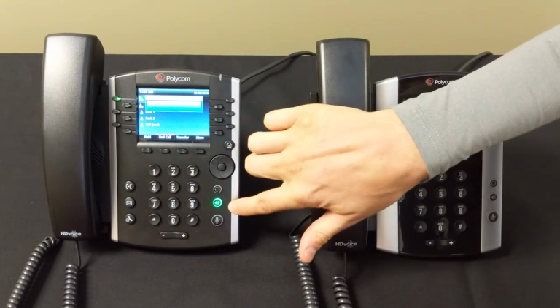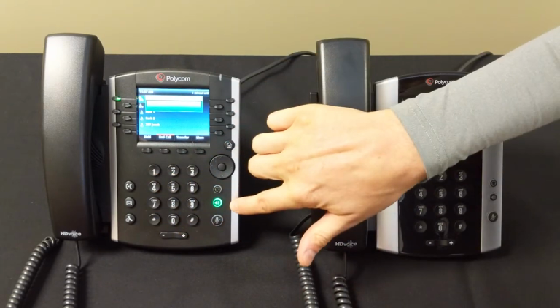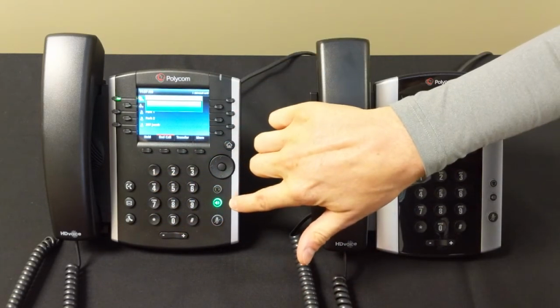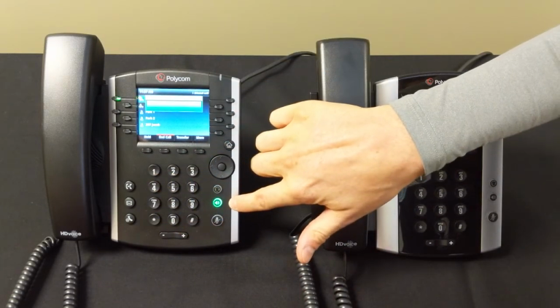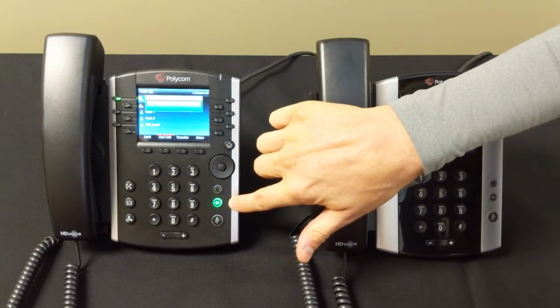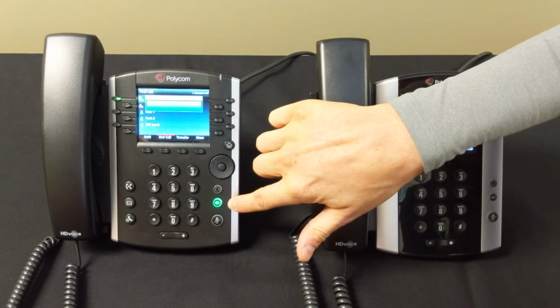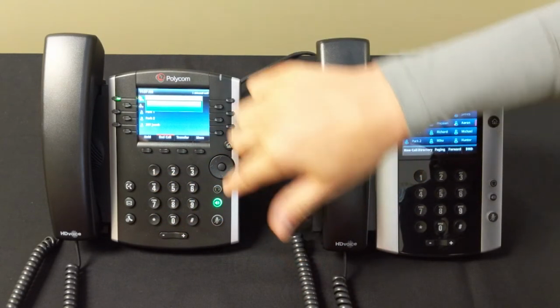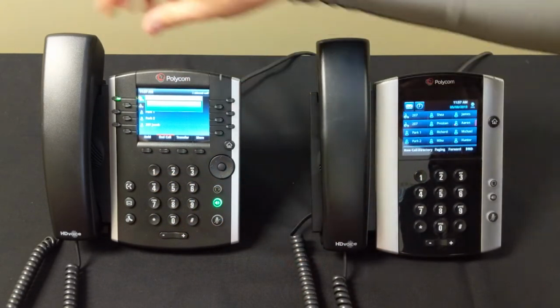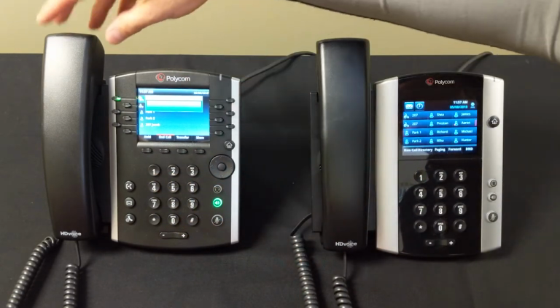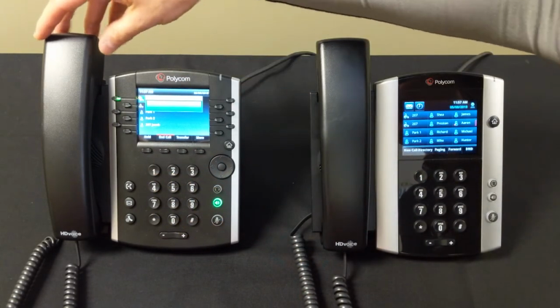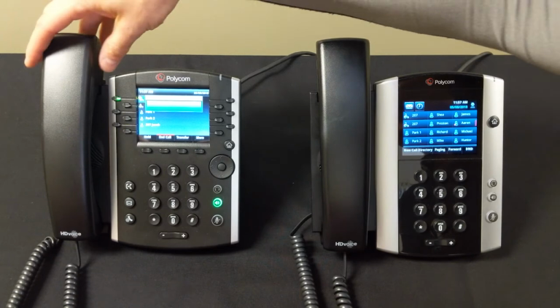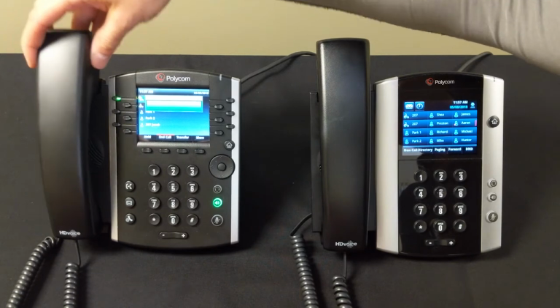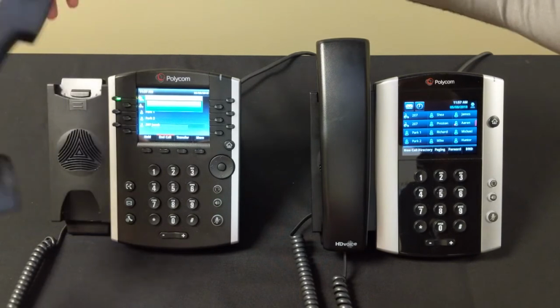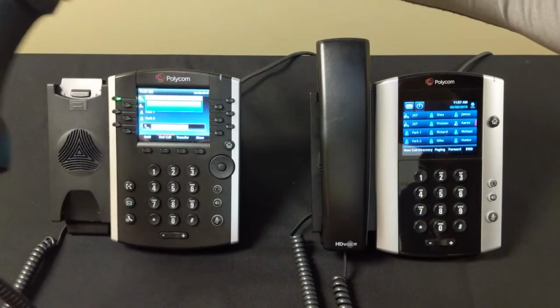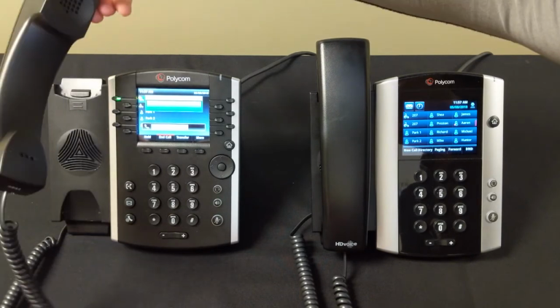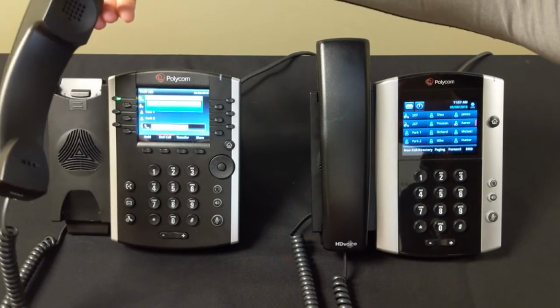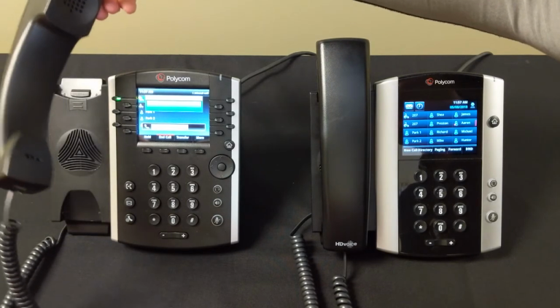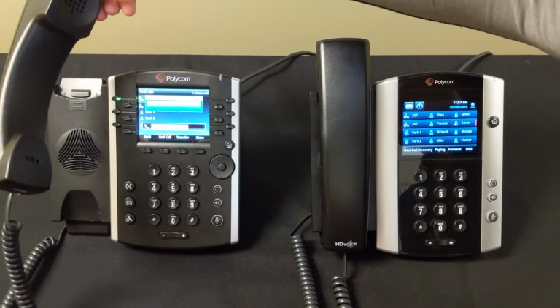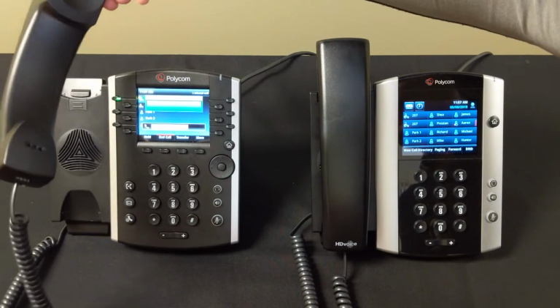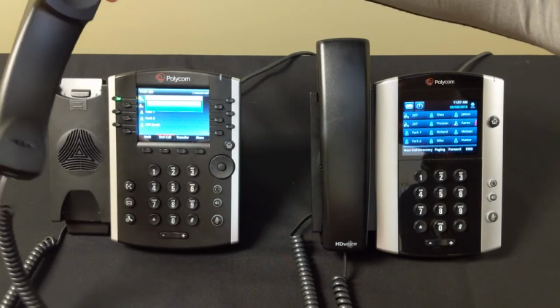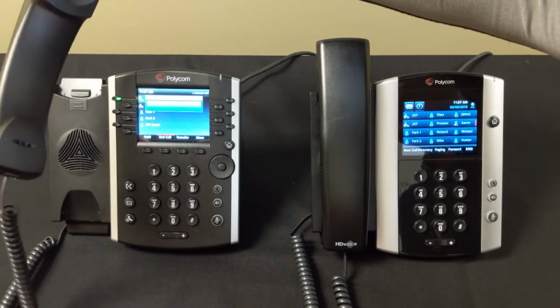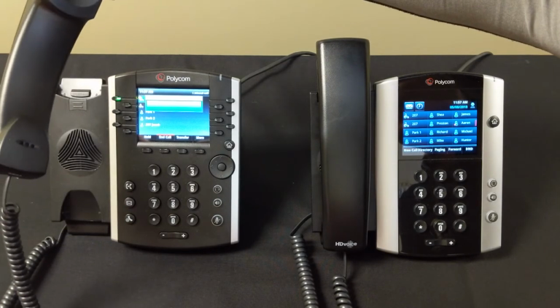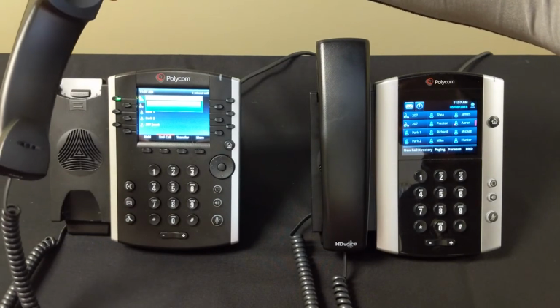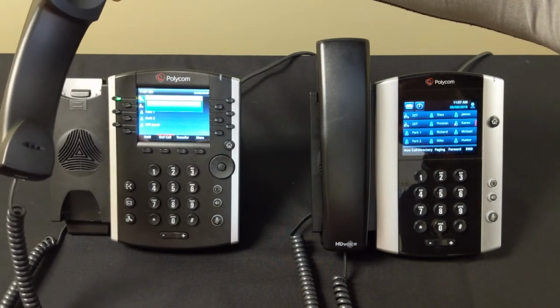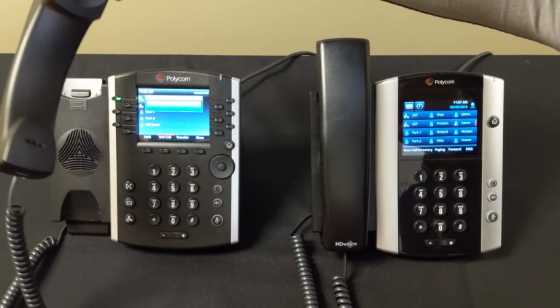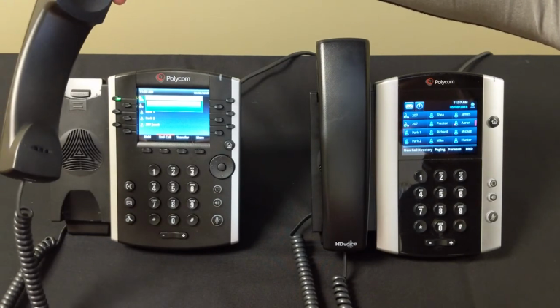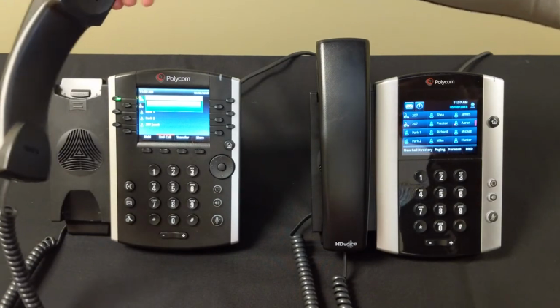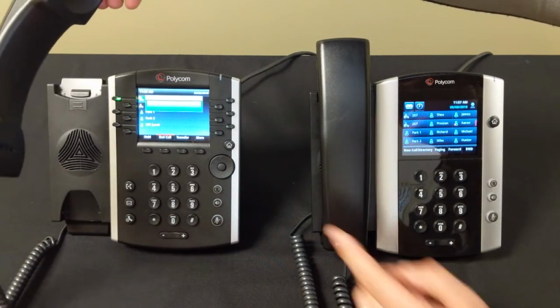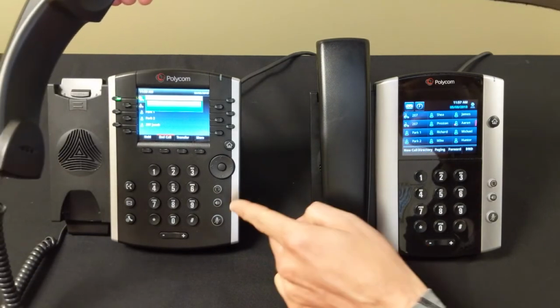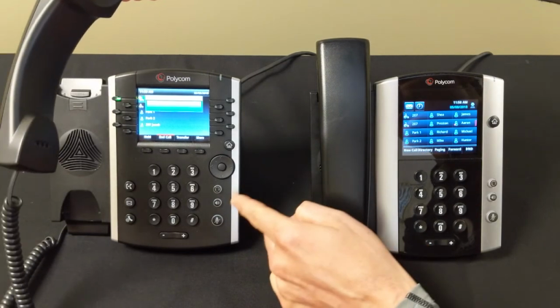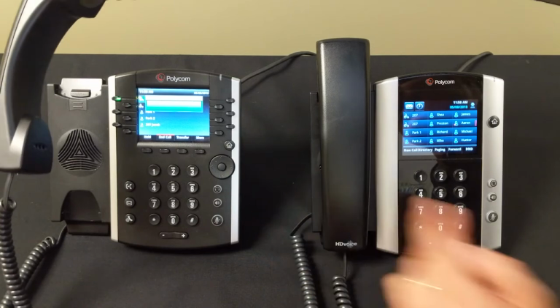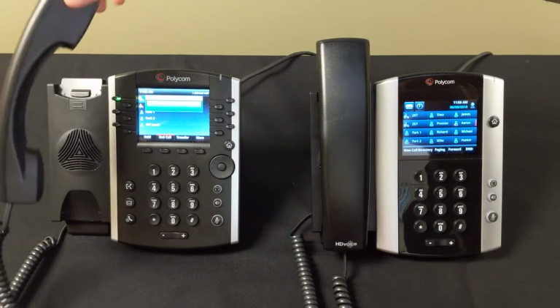It'll automatically go to speakerphone unless you actually pick up the handset. If you pick up the handset, it'll automatically switch over to the handset and disable speakerphone.